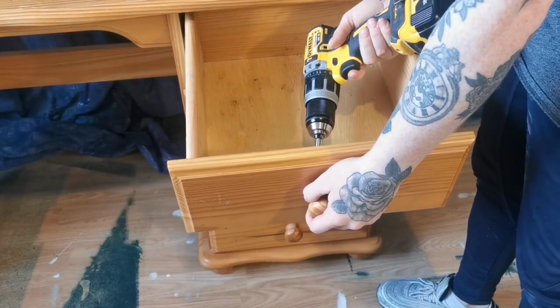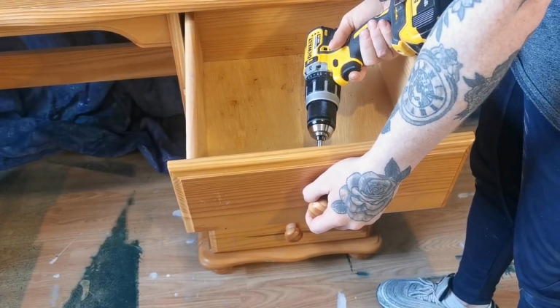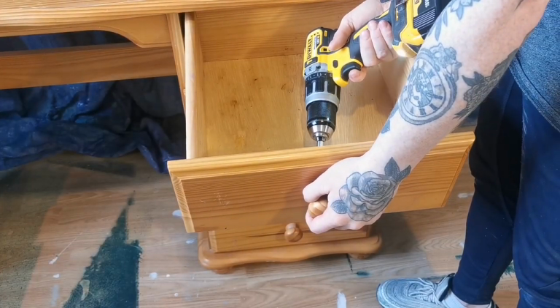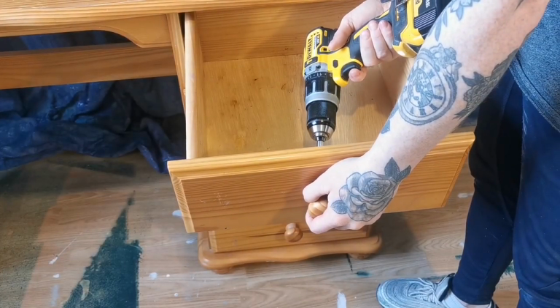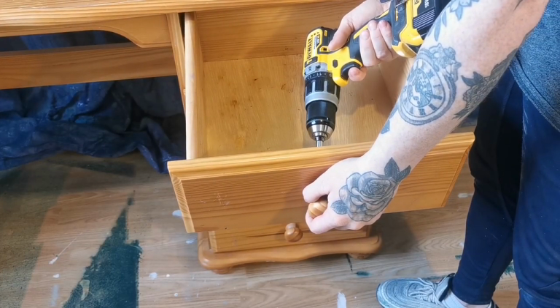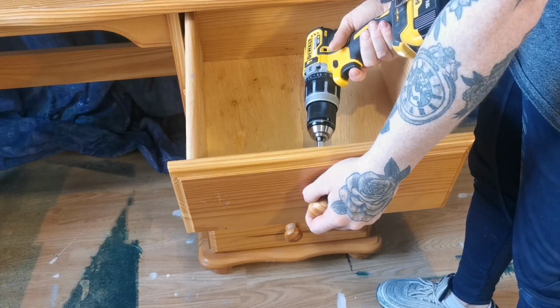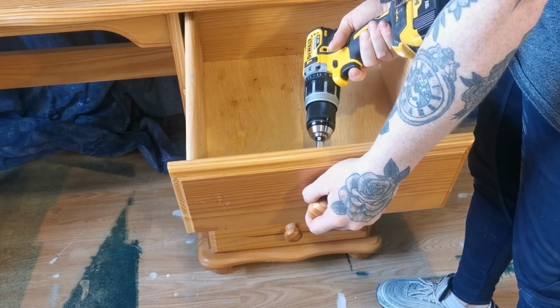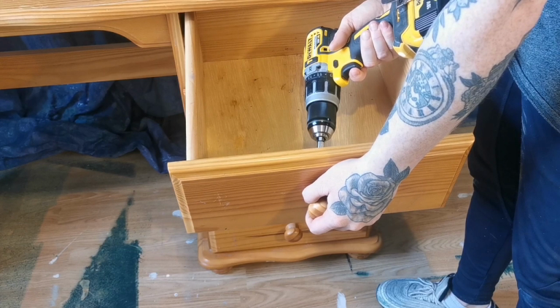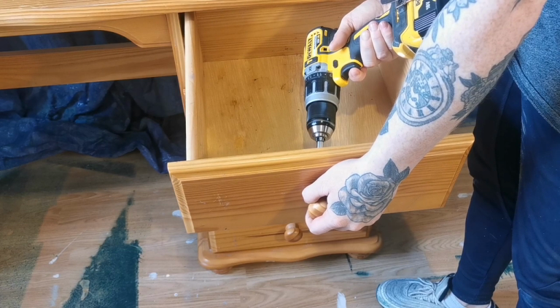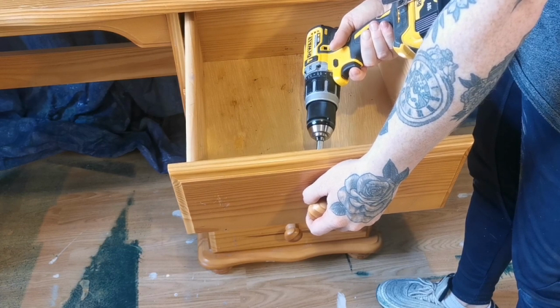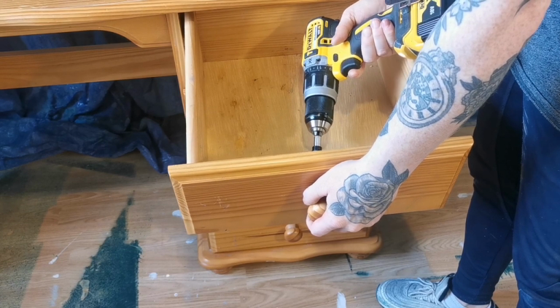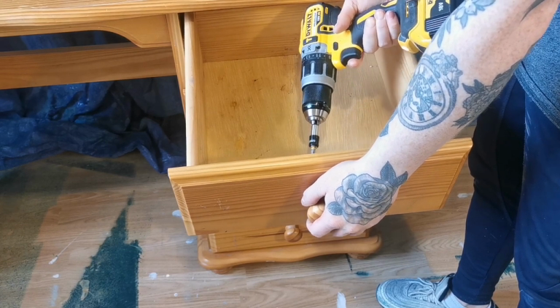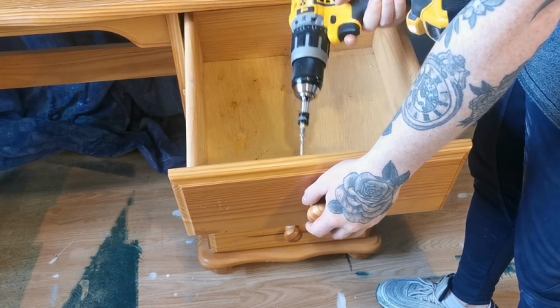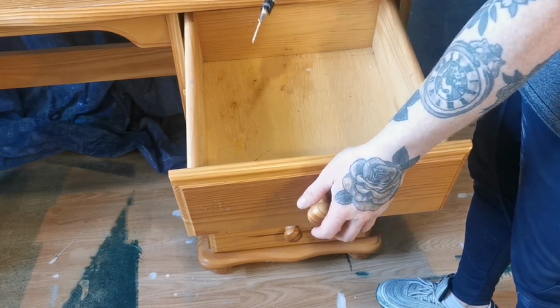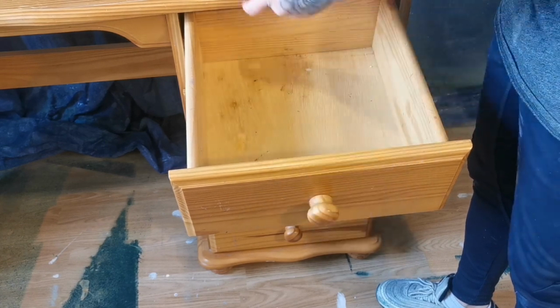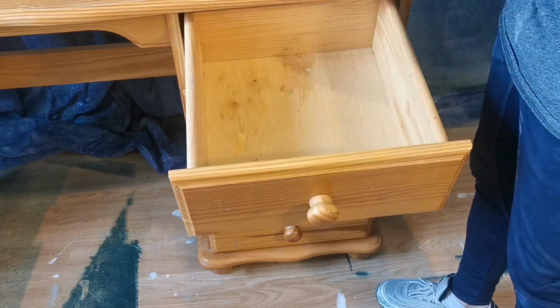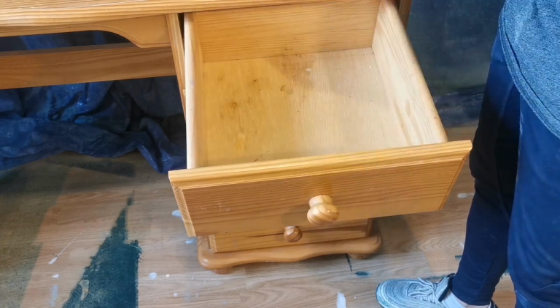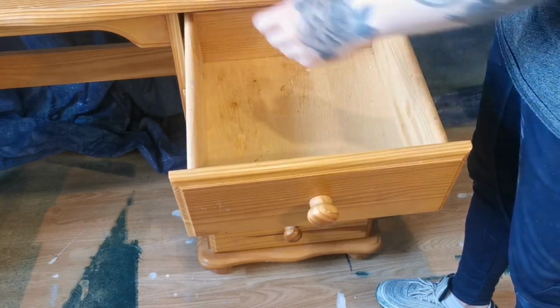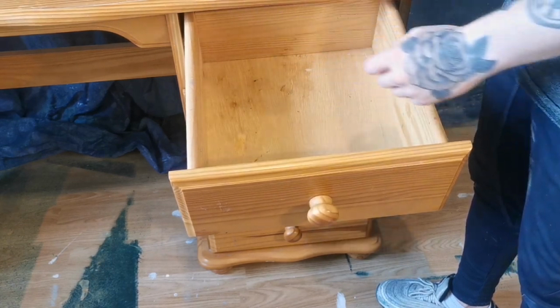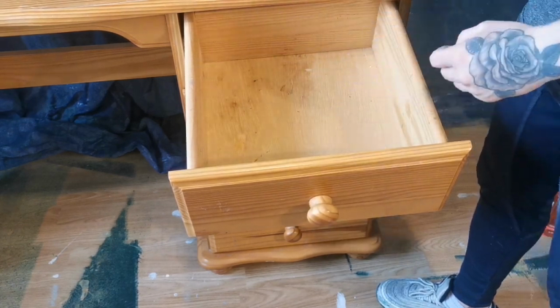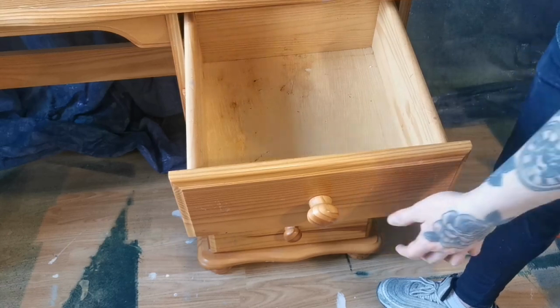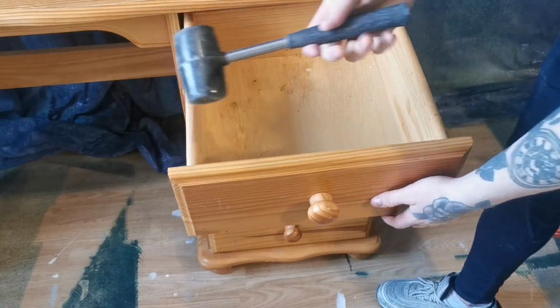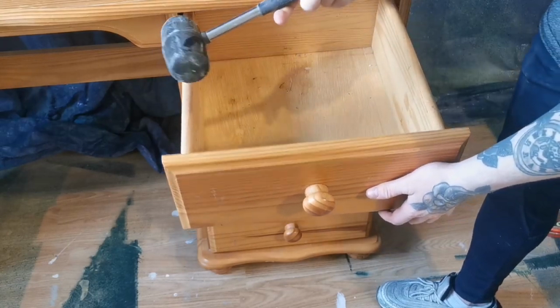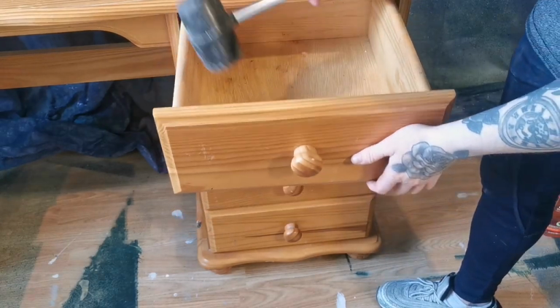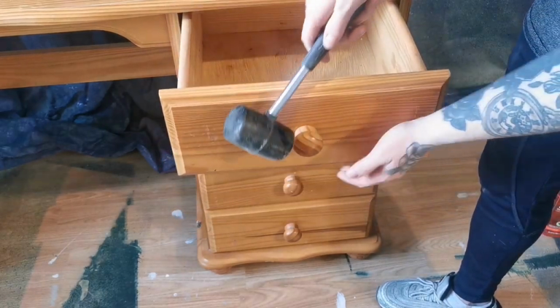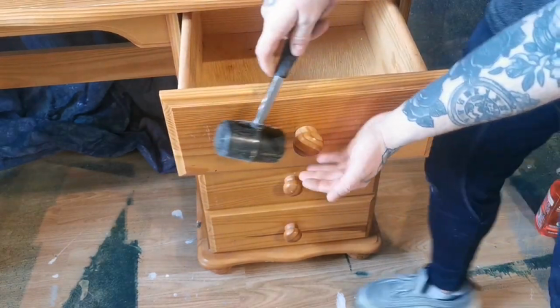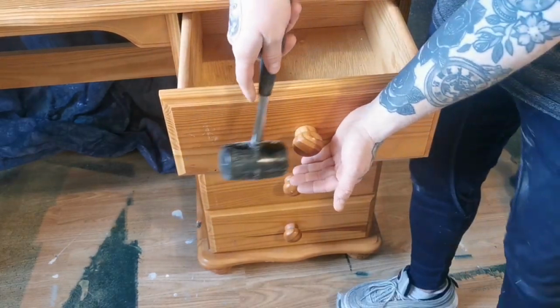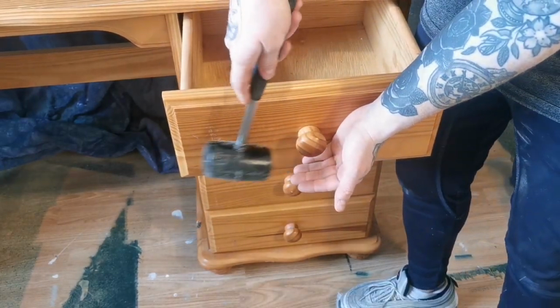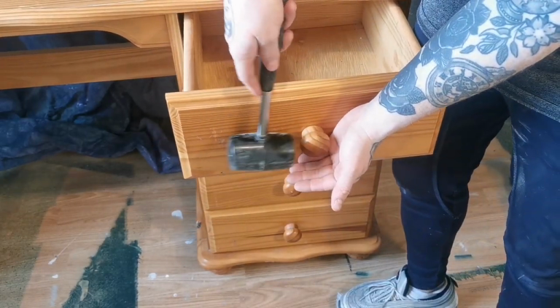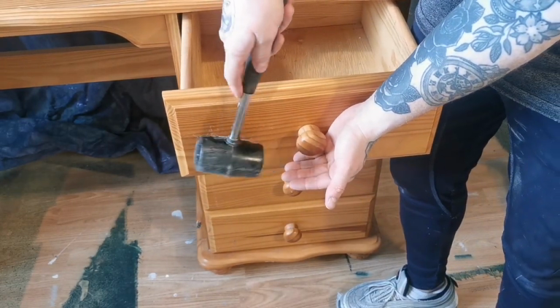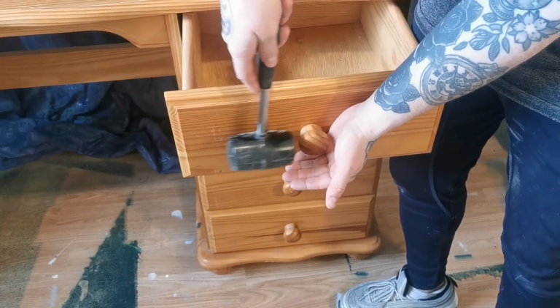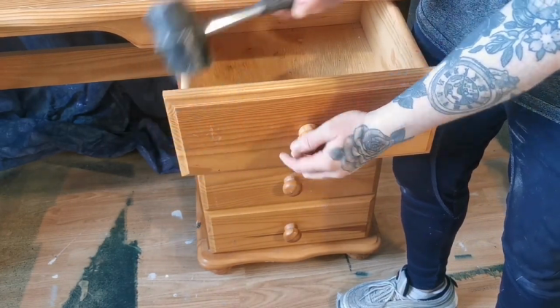On to removing the hardware. These door pulls have a screw on the inside and have a wooden dial attached on the outside, so tap in lightly with a rubber mallet and it comes loose and comes right off.